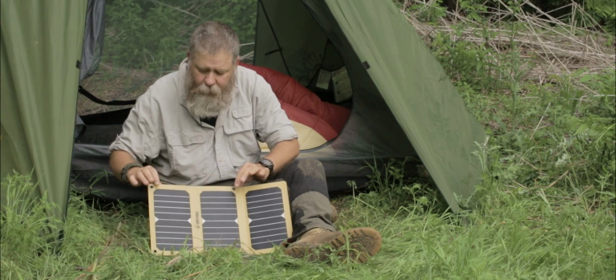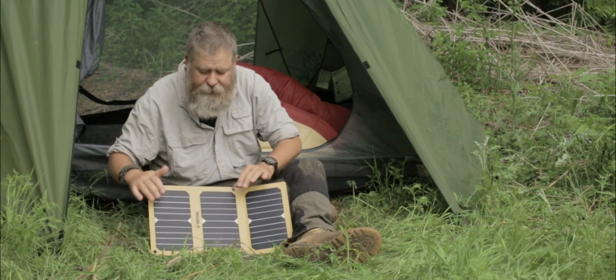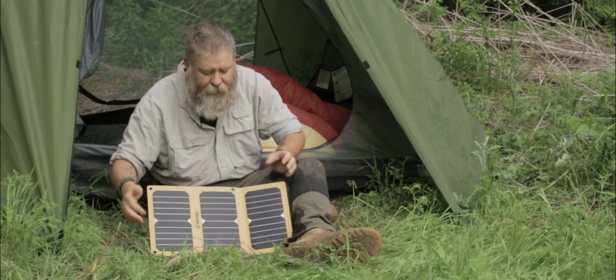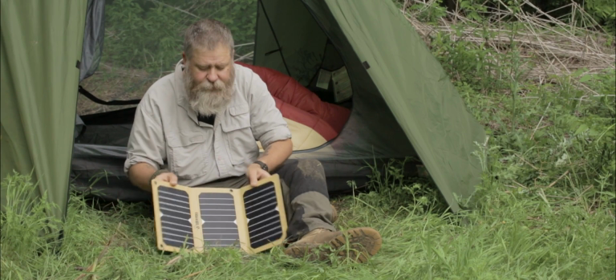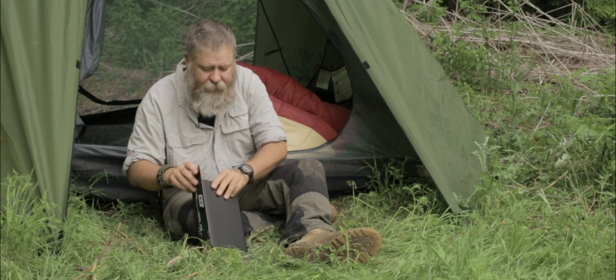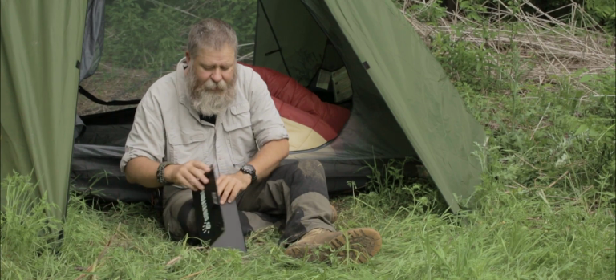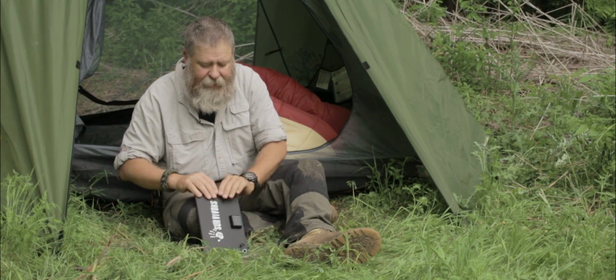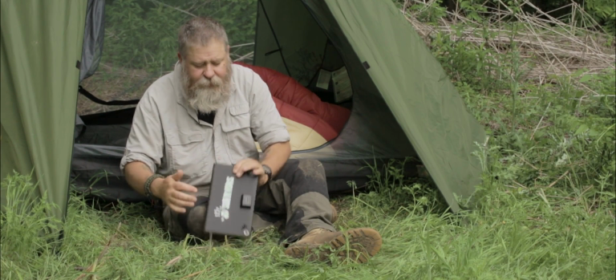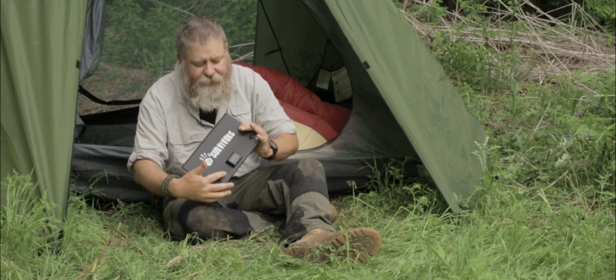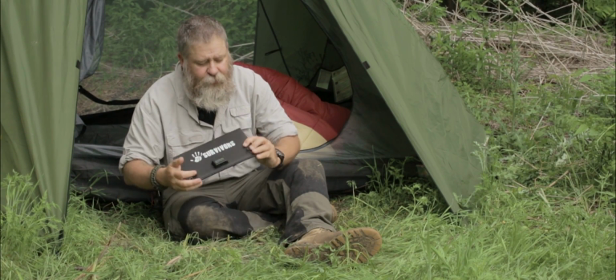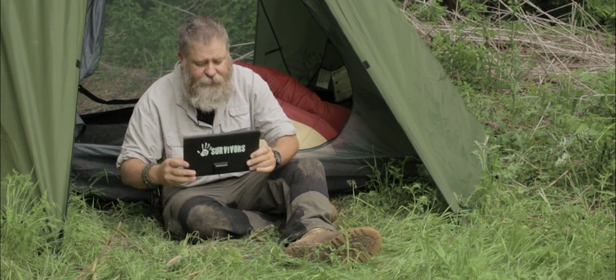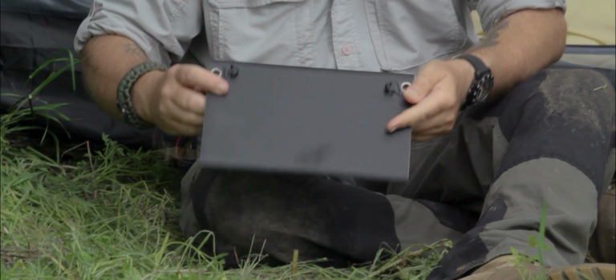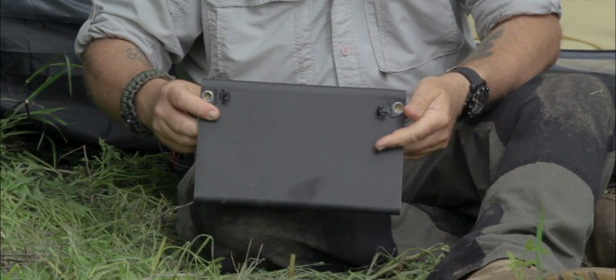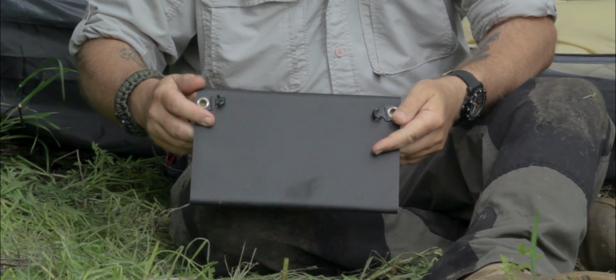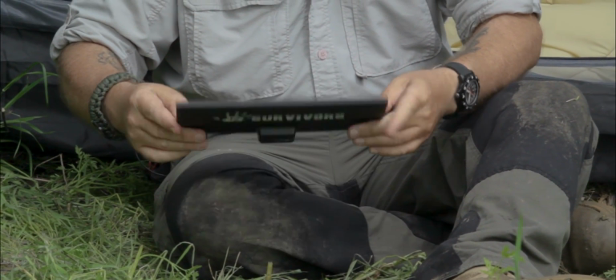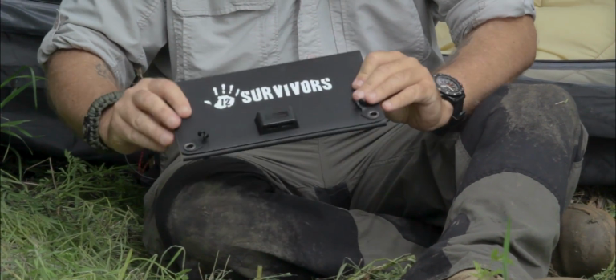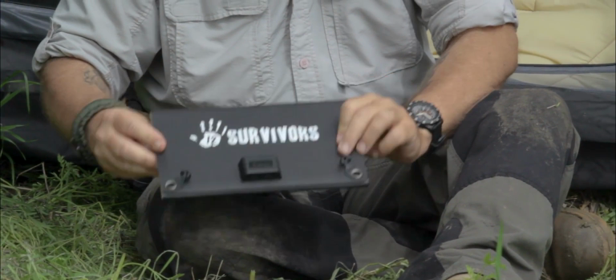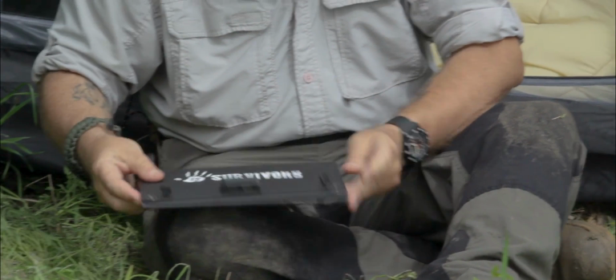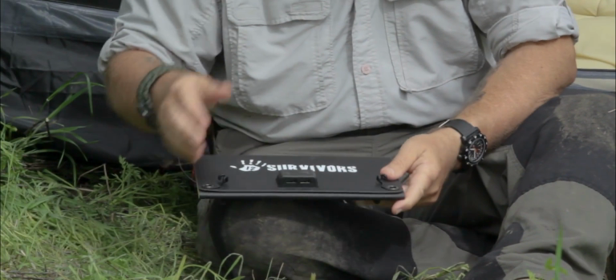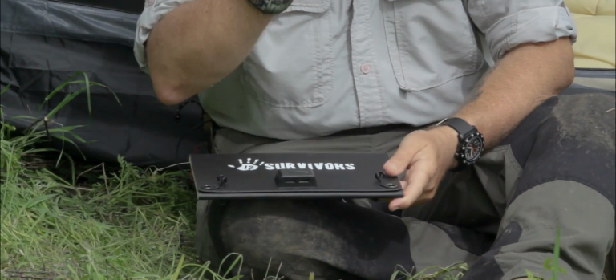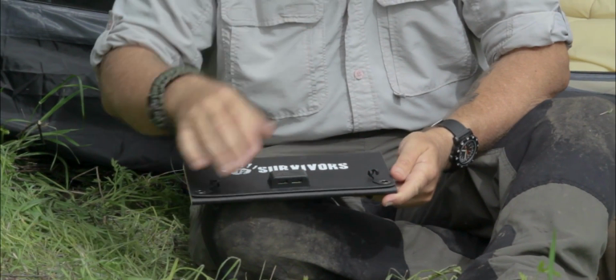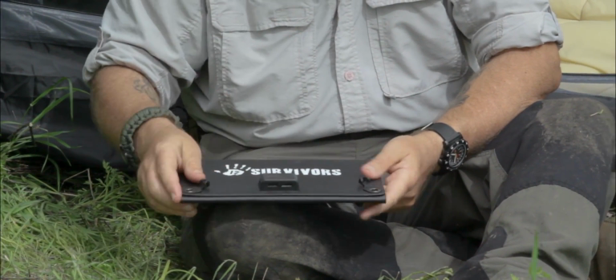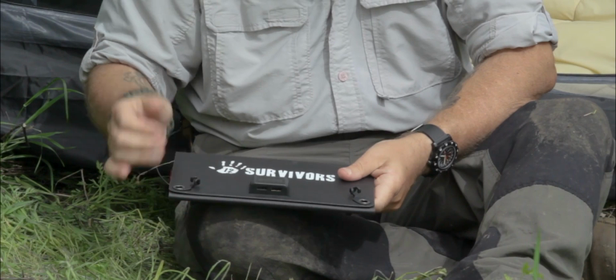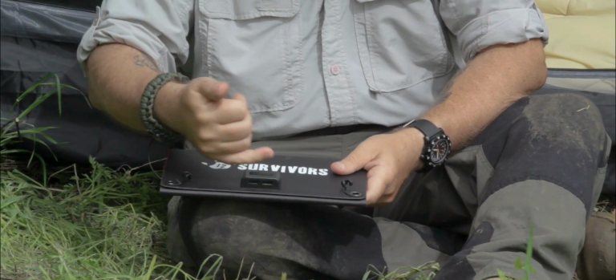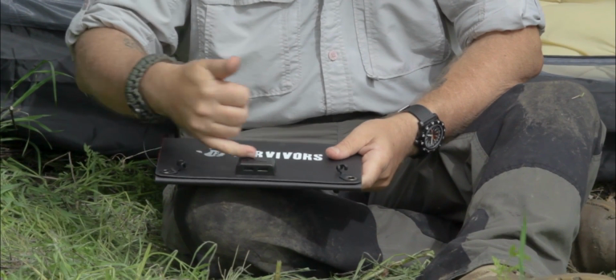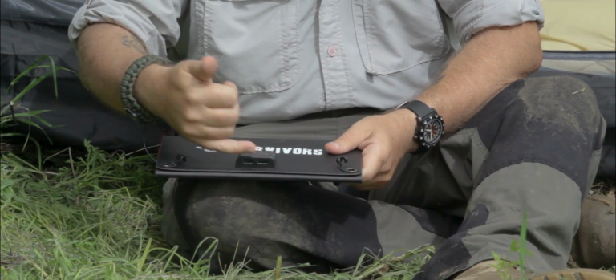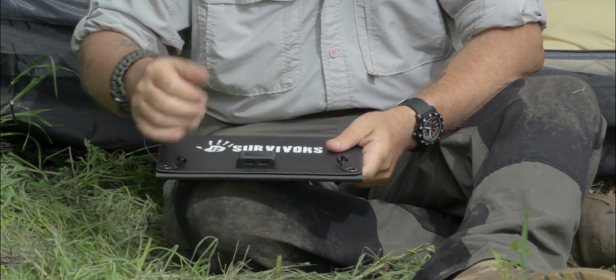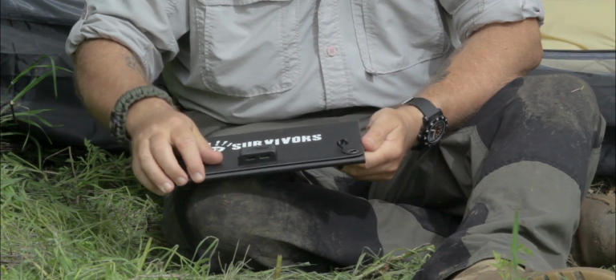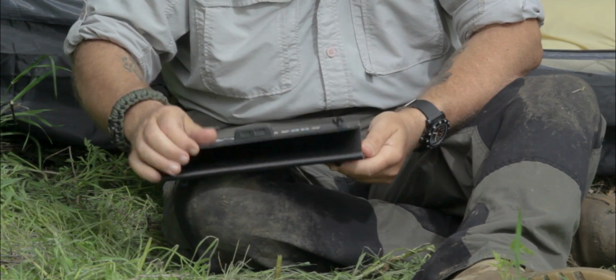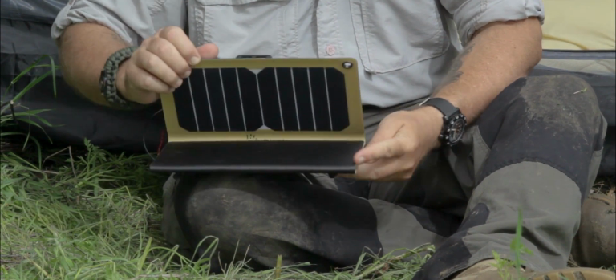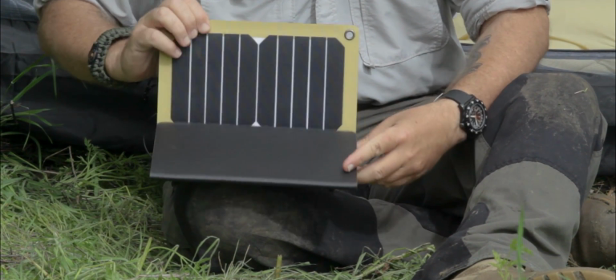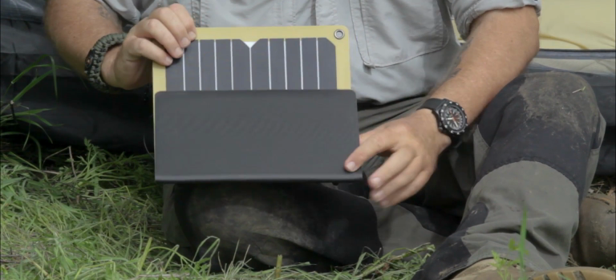It has grommet holes, and it also has hooks front and back to help you secure it and get it directly positioned where you need it. It also has two USB hubs.